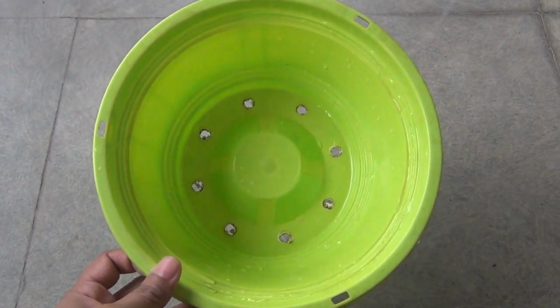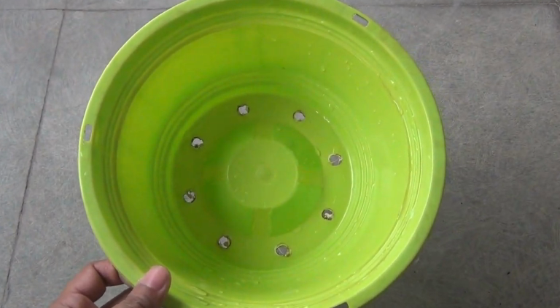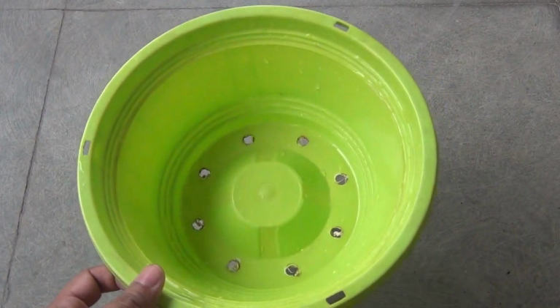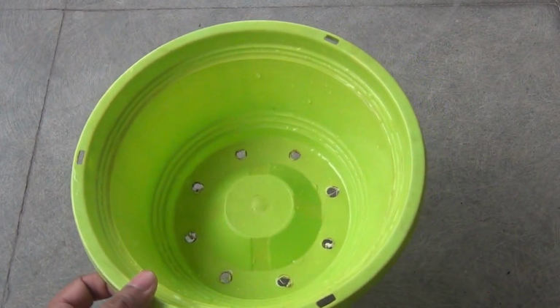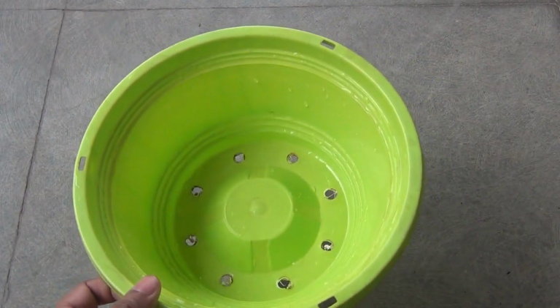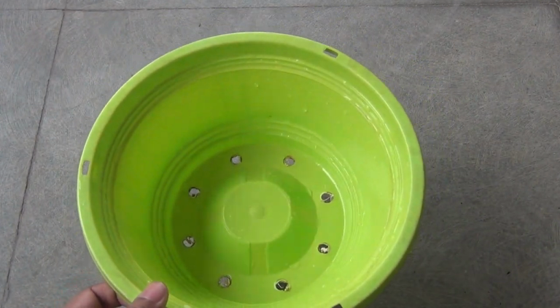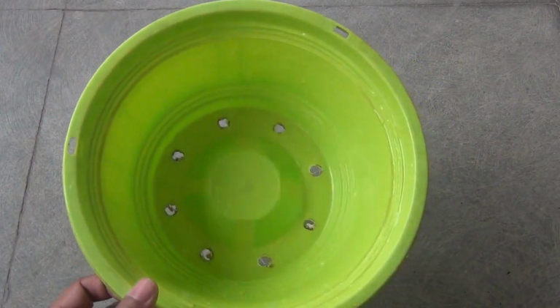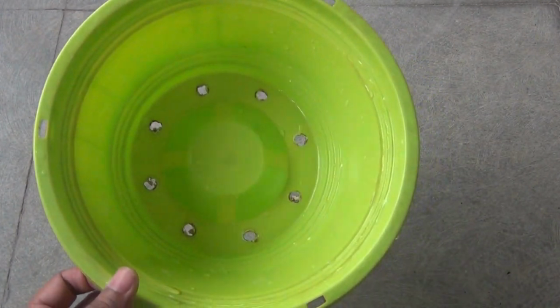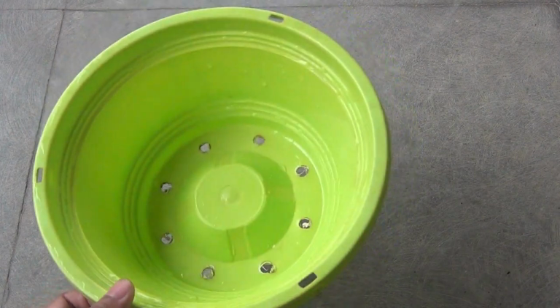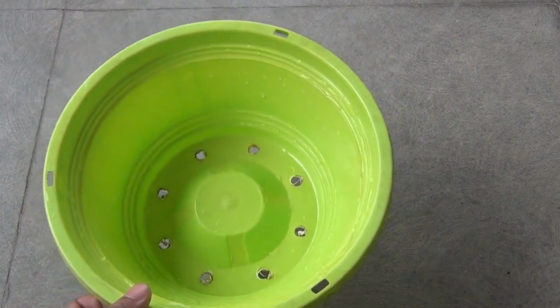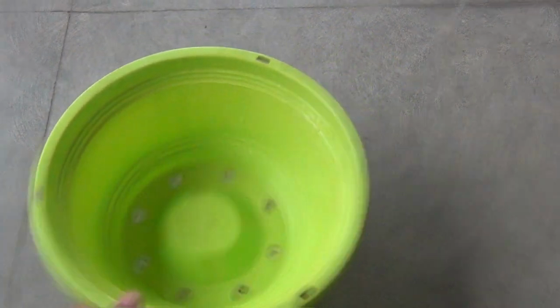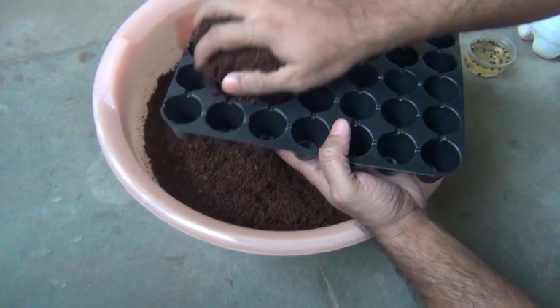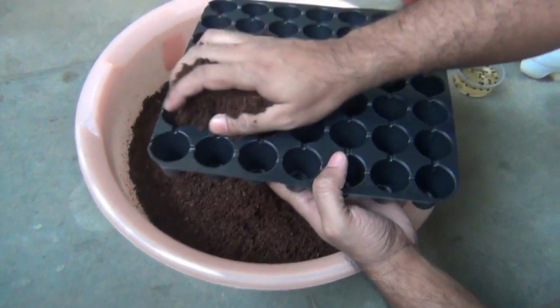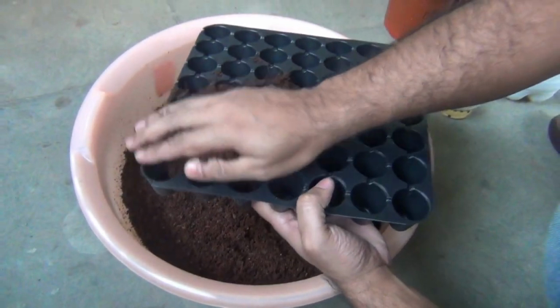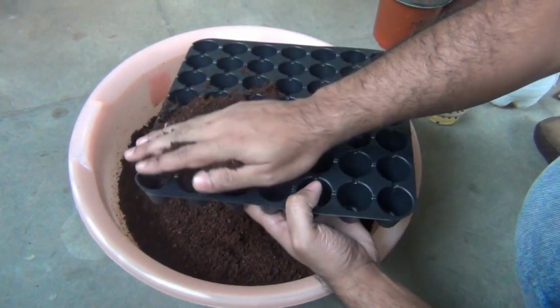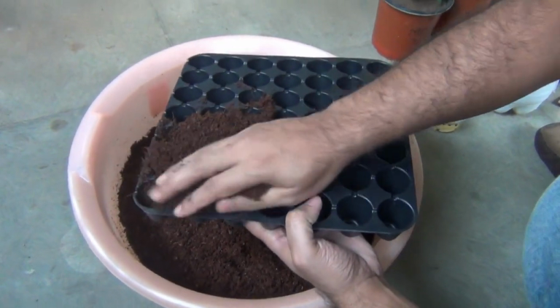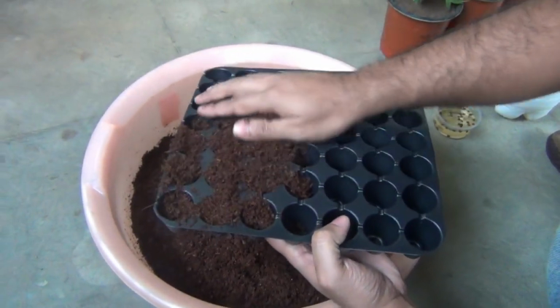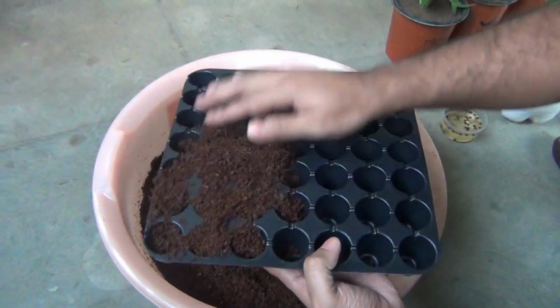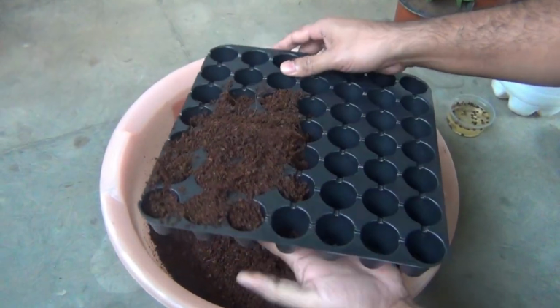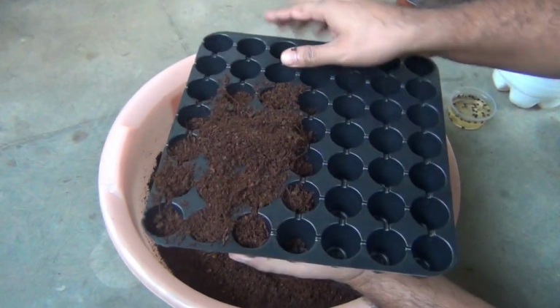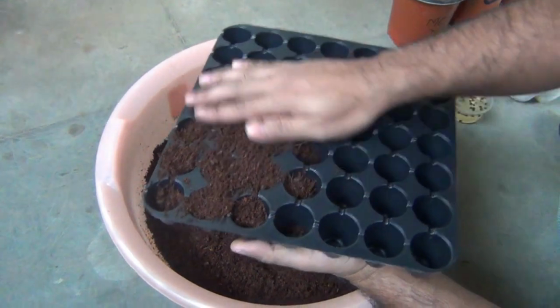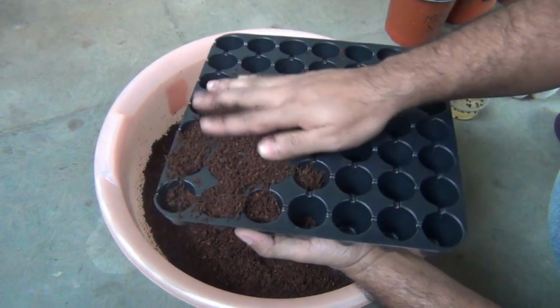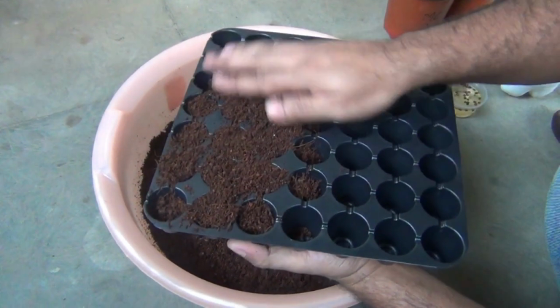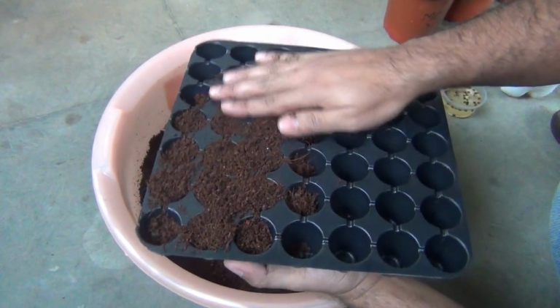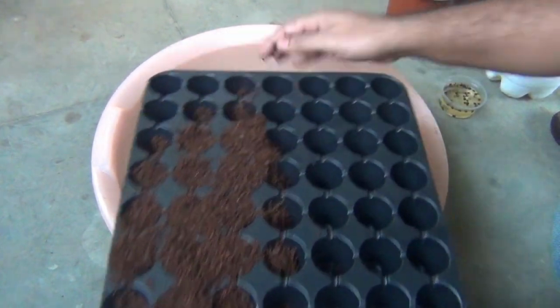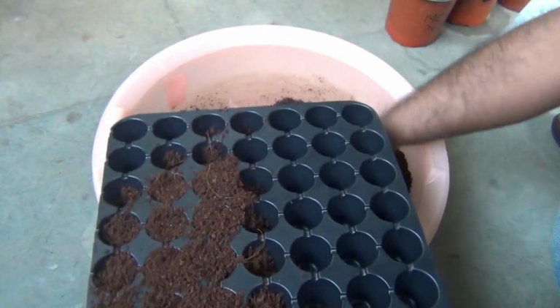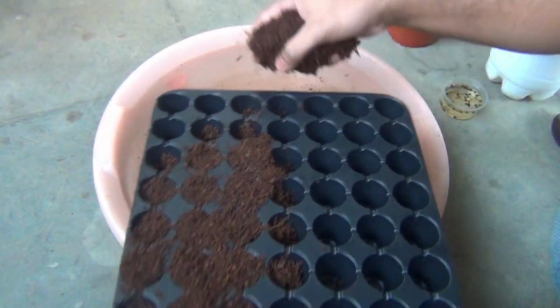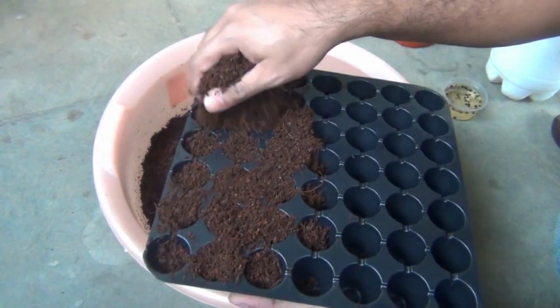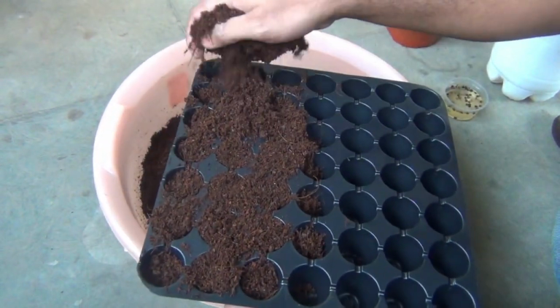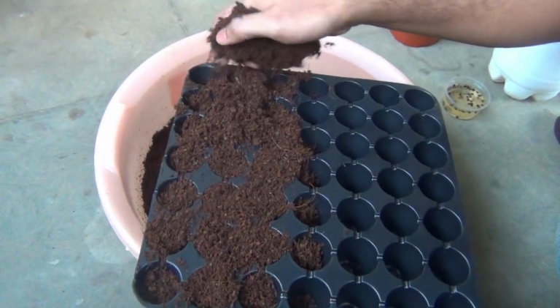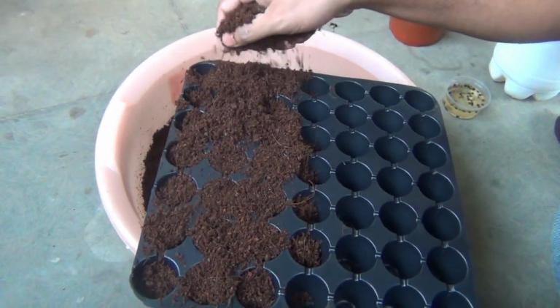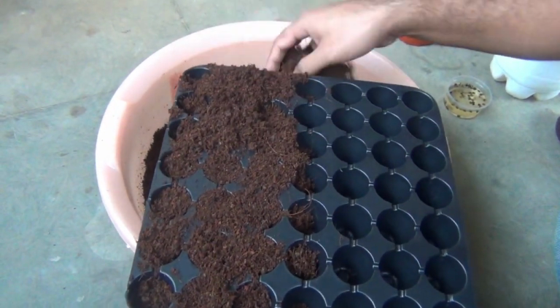I am going to use a plastic container like this, and you can also use a seedling tray if you like. If you use the seedling tray it would be much easier to pull out the seedlings at the time of transplanting.